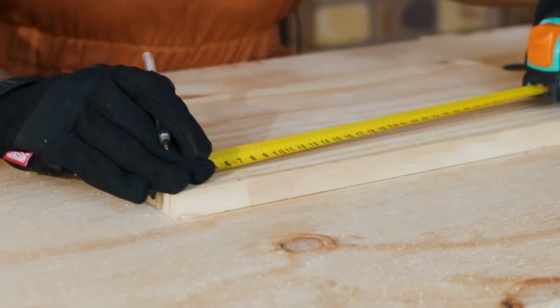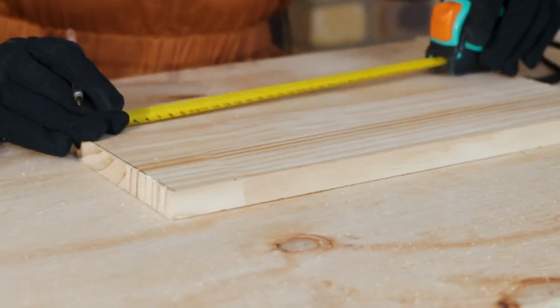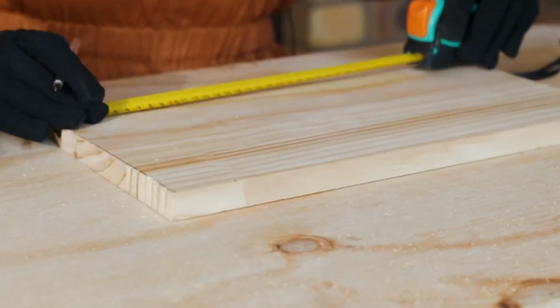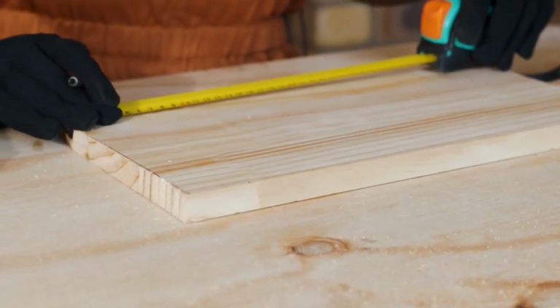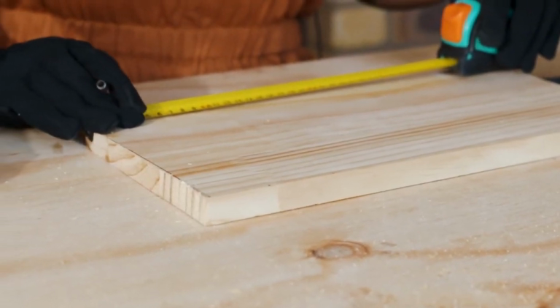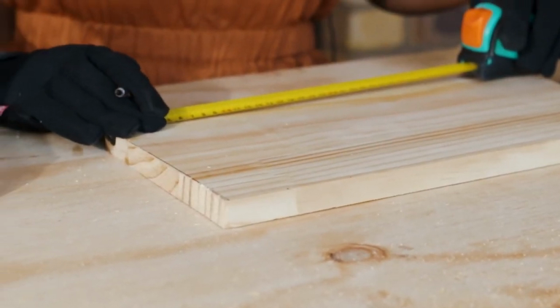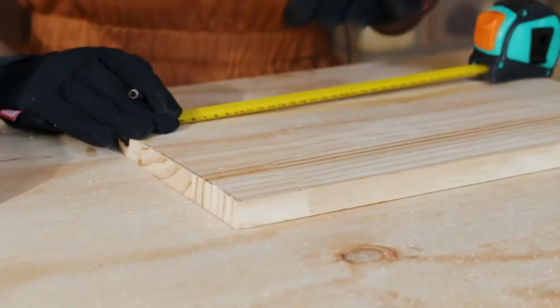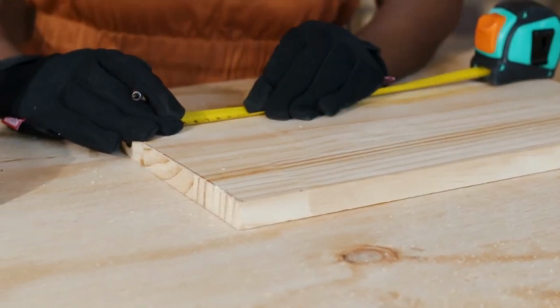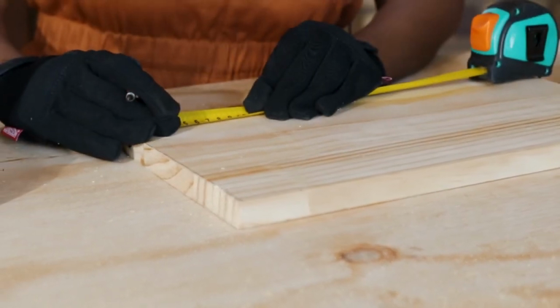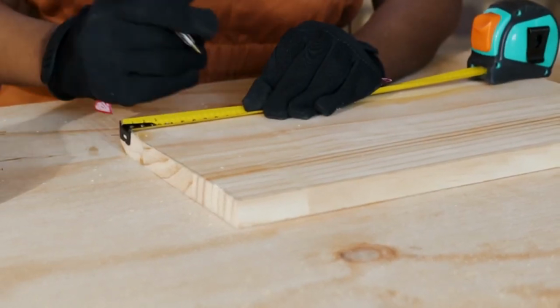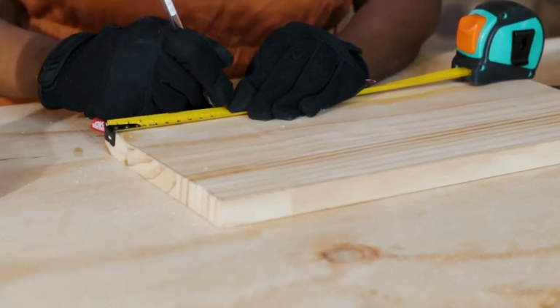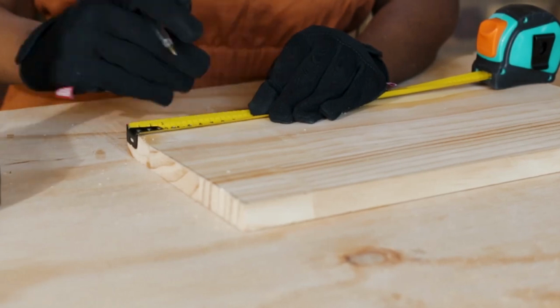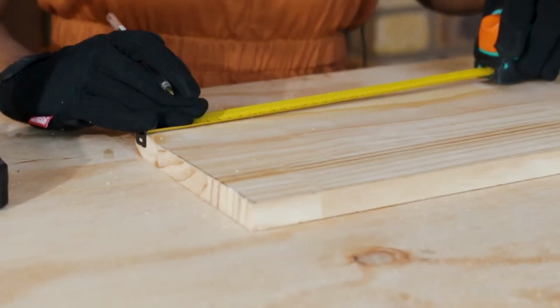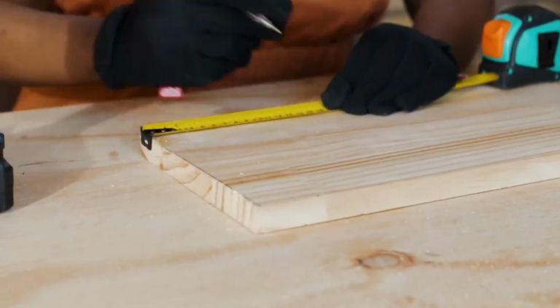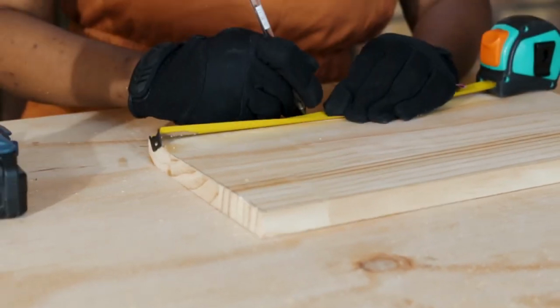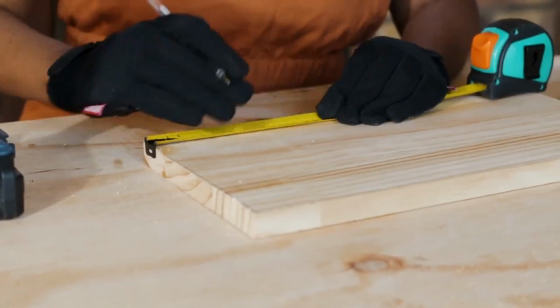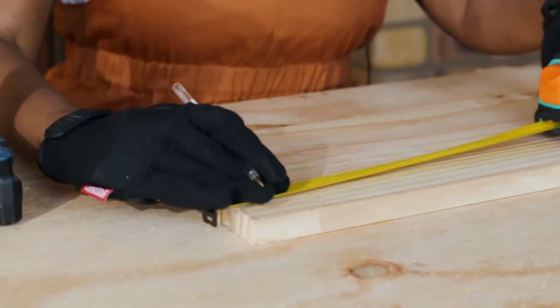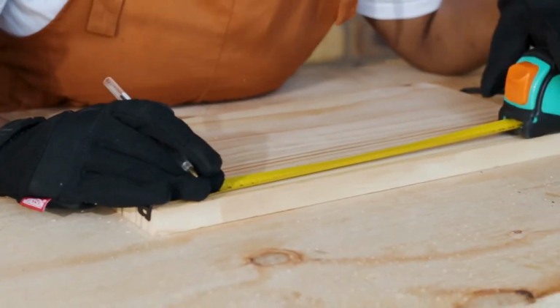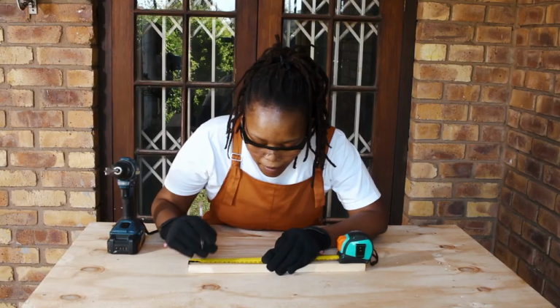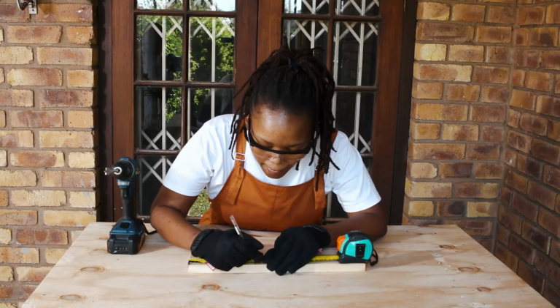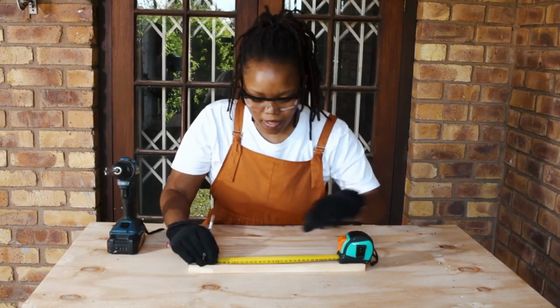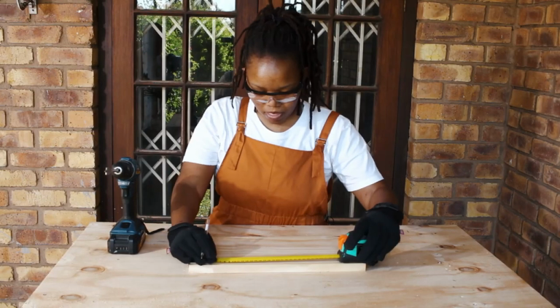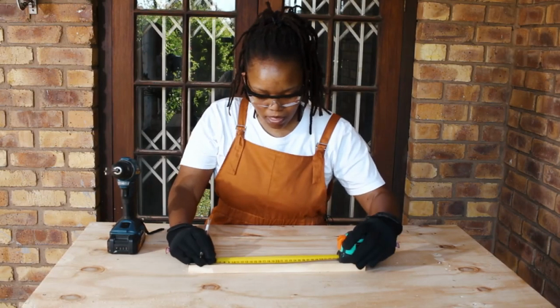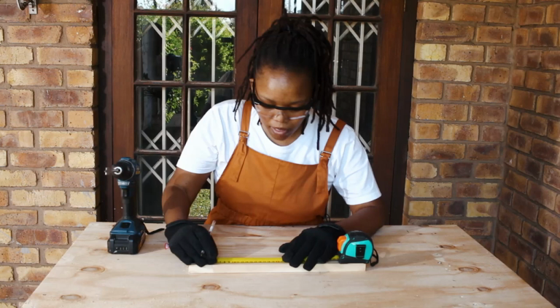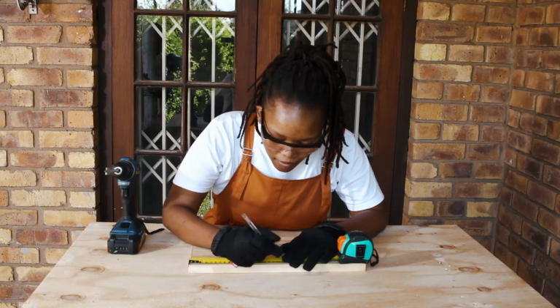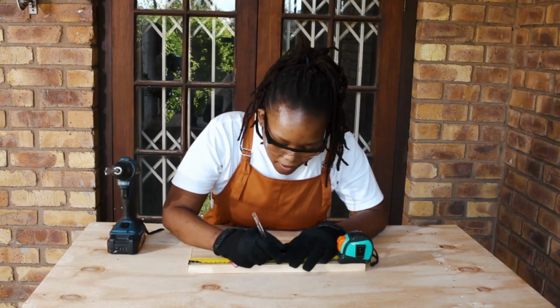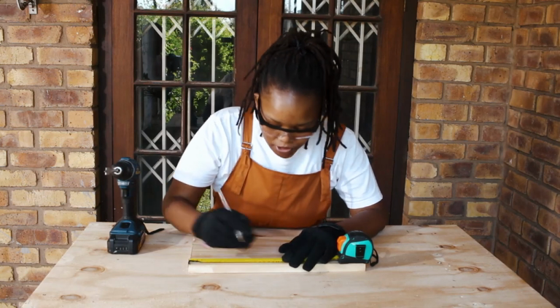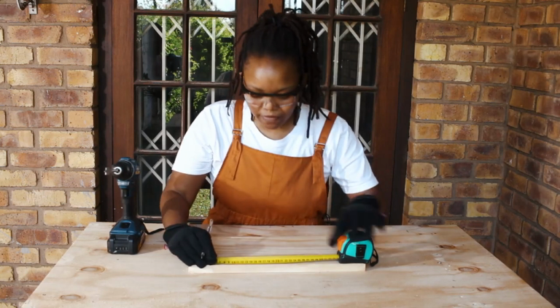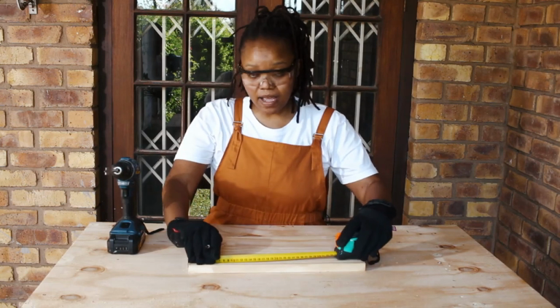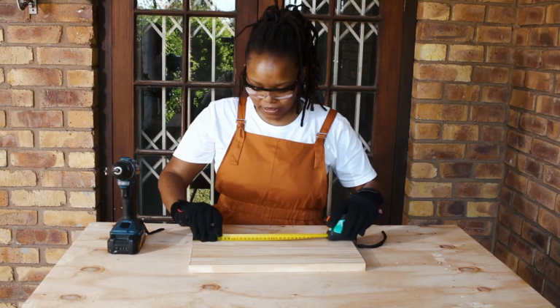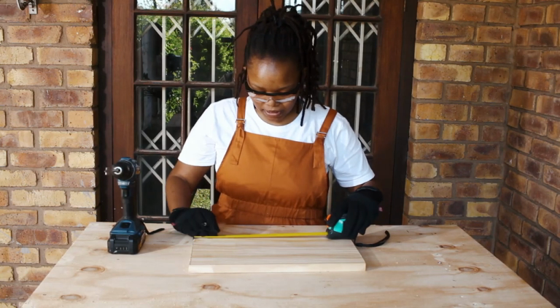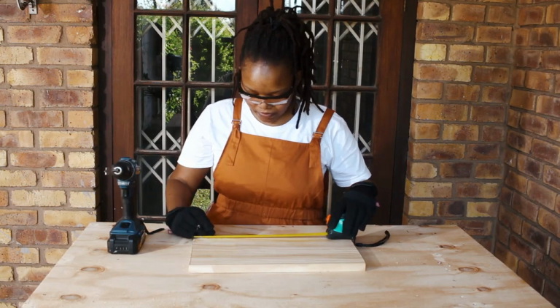Here I'm just marking off where I'll be placing the dowels, doing a five centimeter interval.